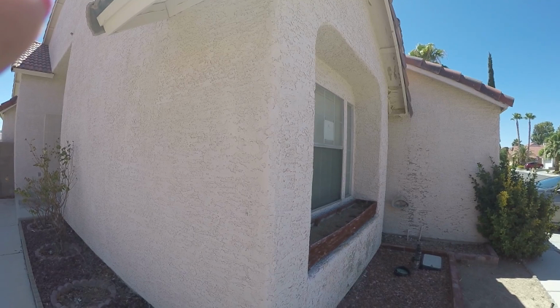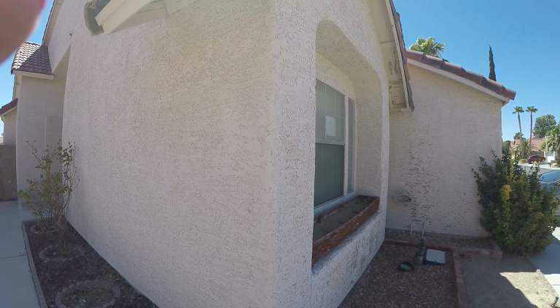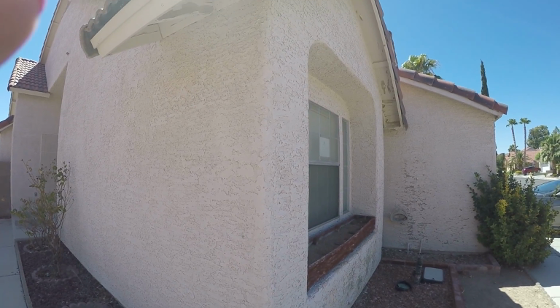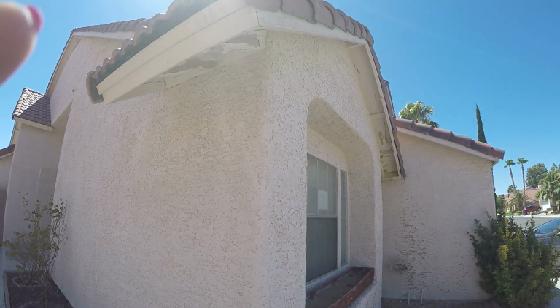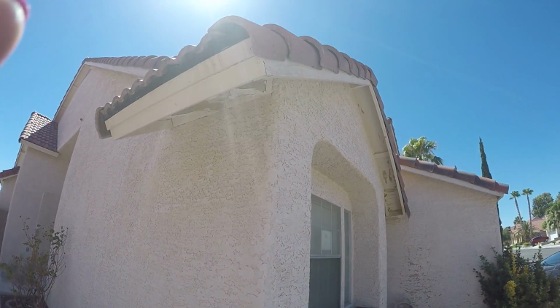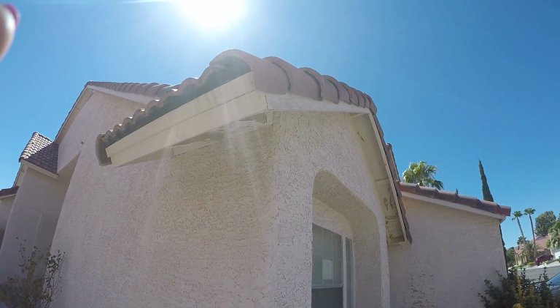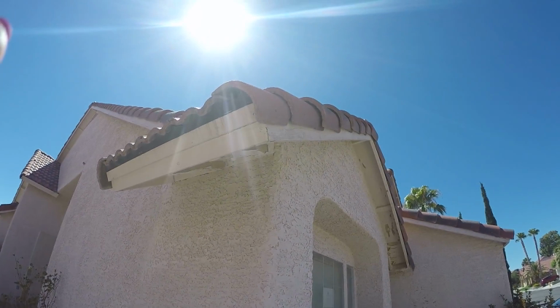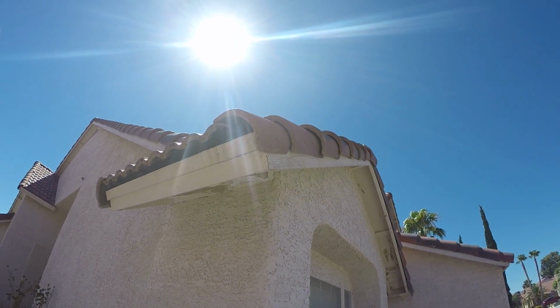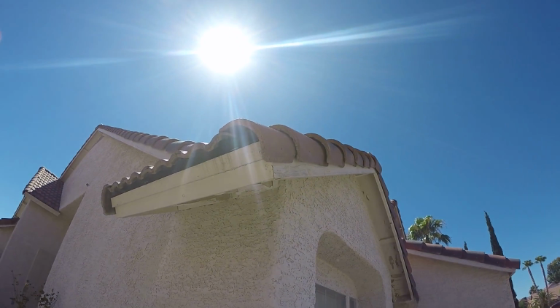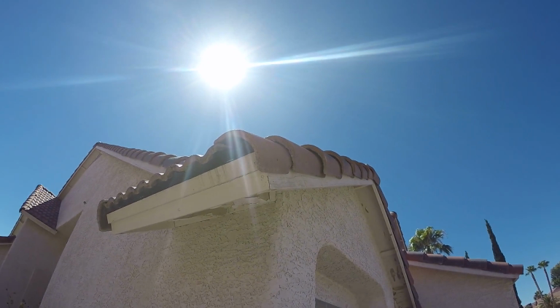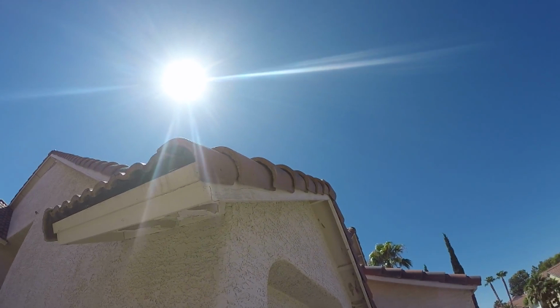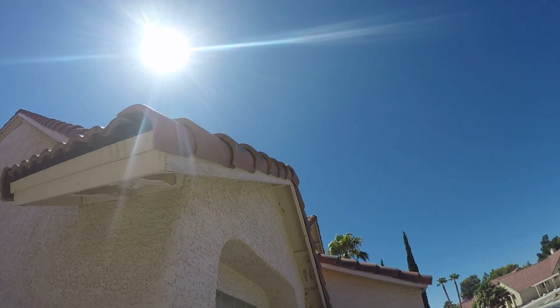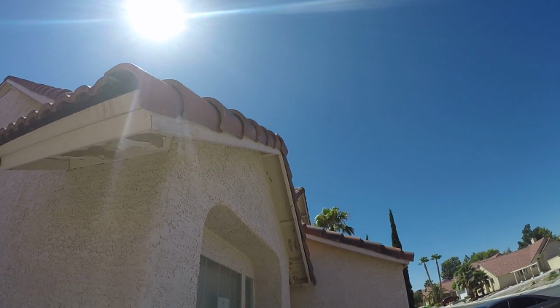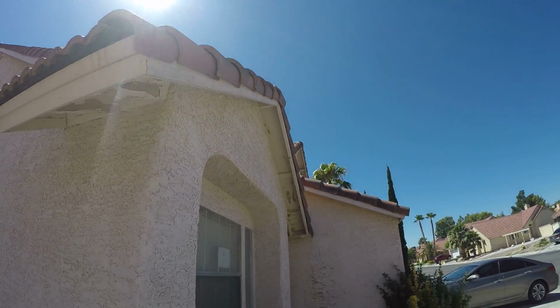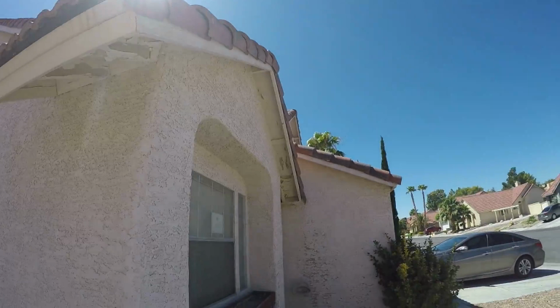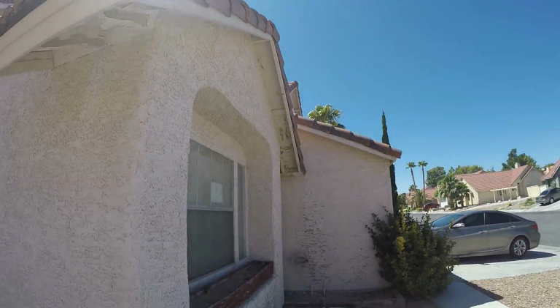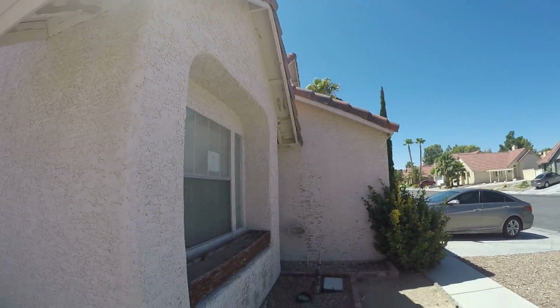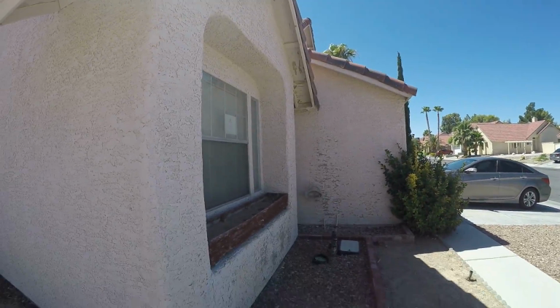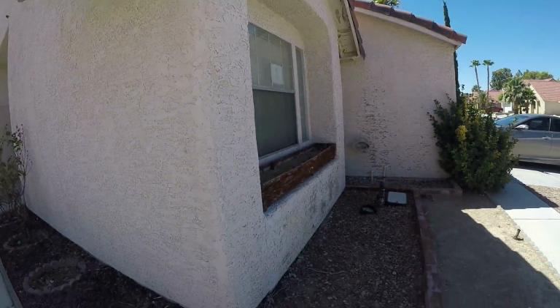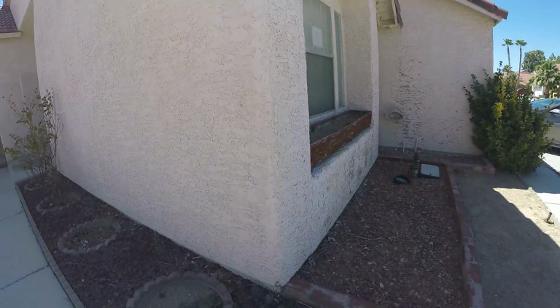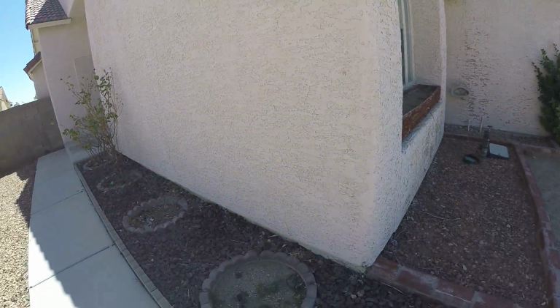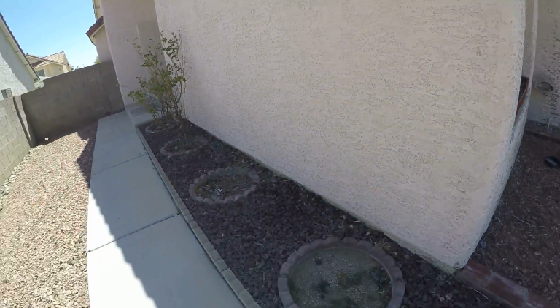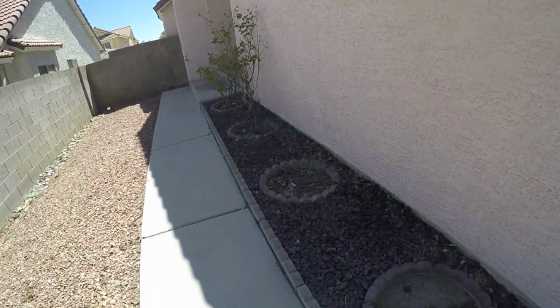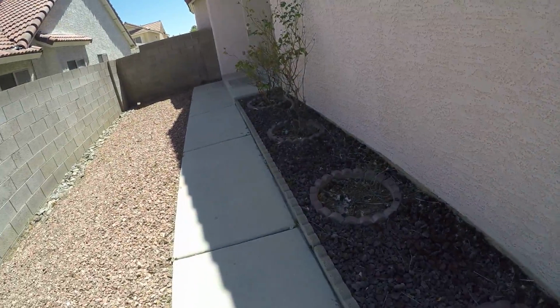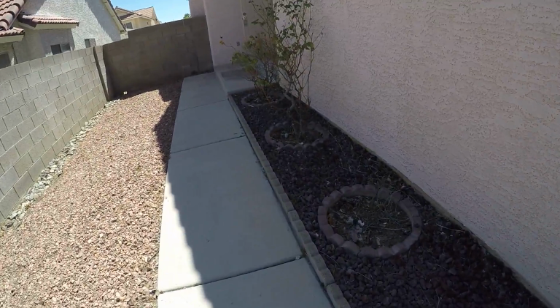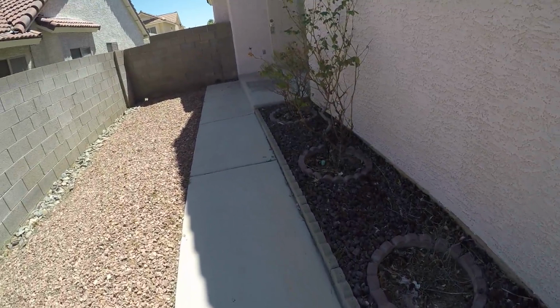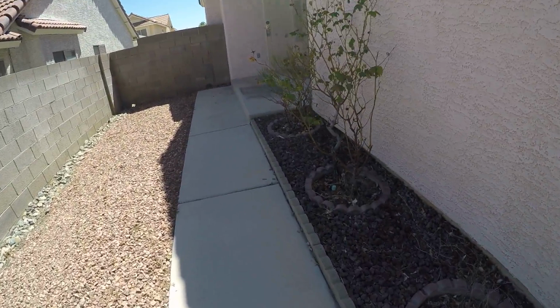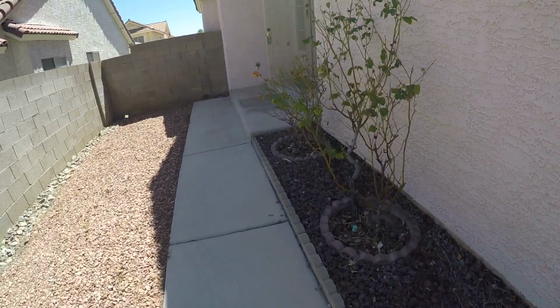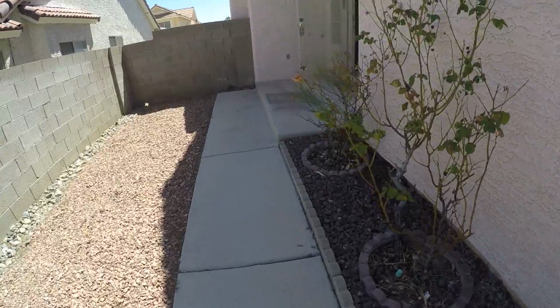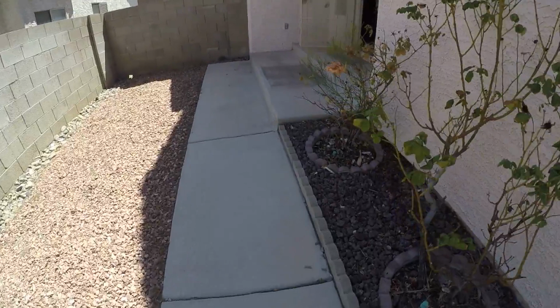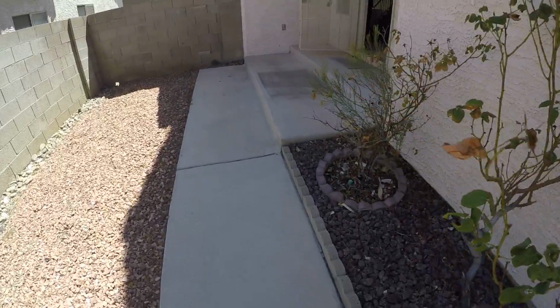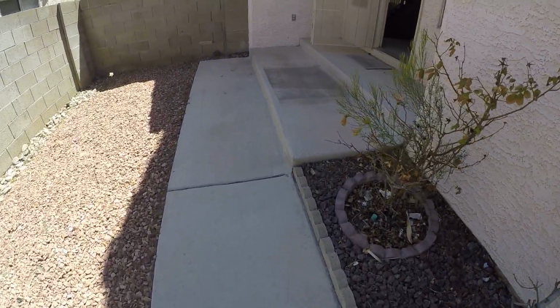This is Hyannis. It needs some facial work and eave work — stucco. Inside needs quite a bit as well, but it's a nice layout.